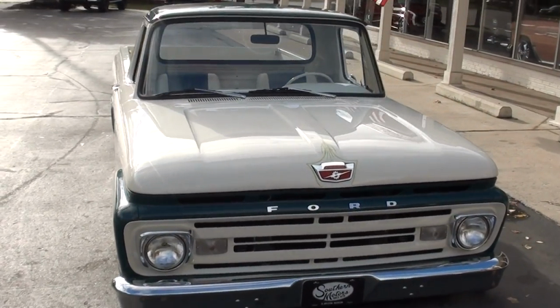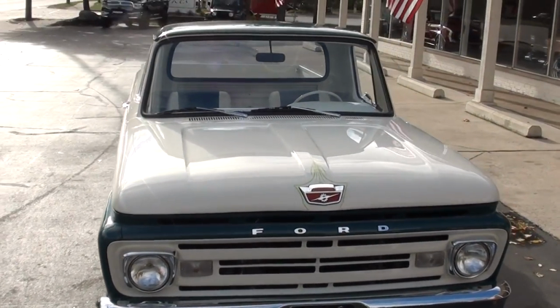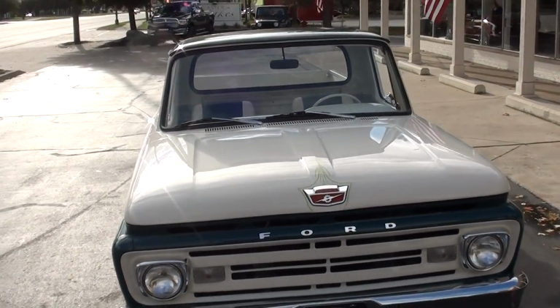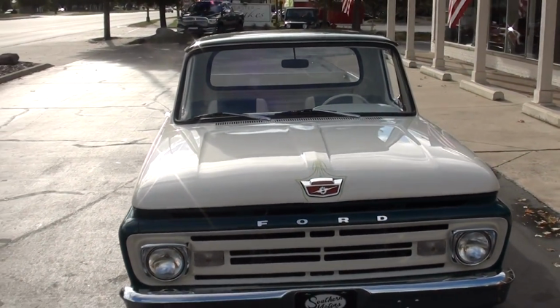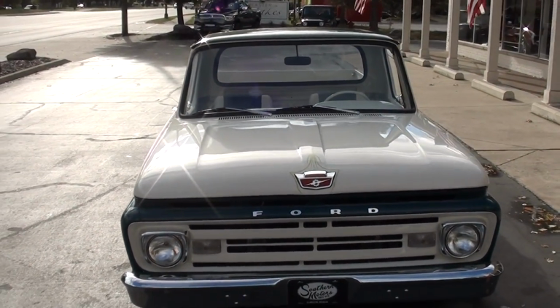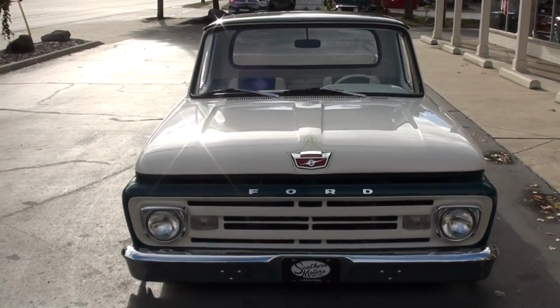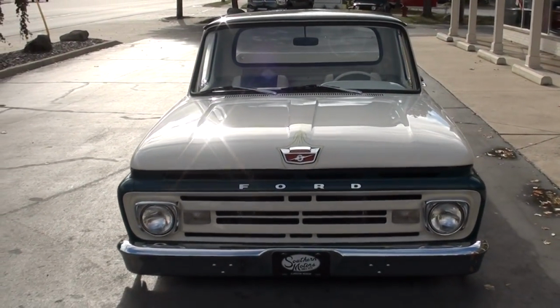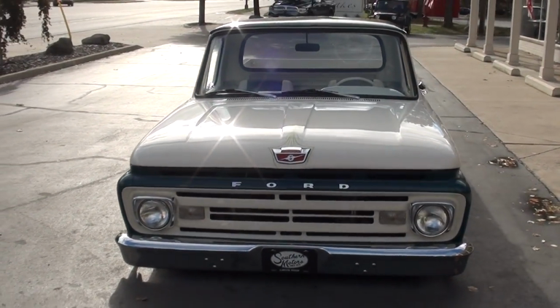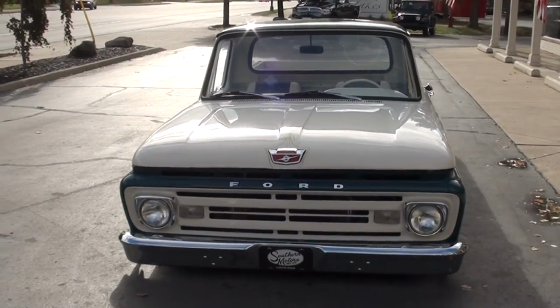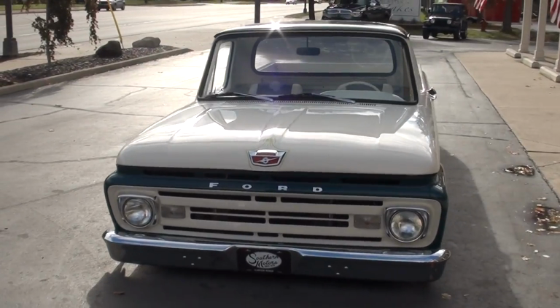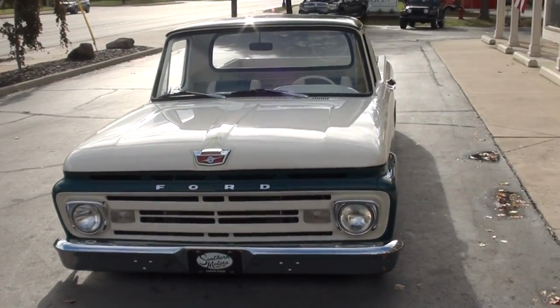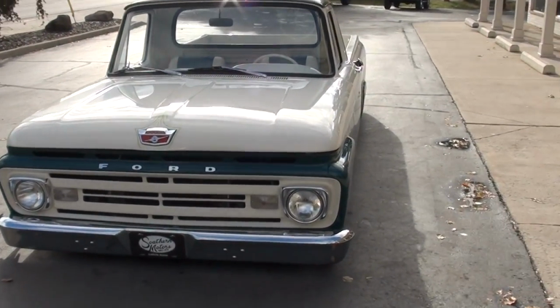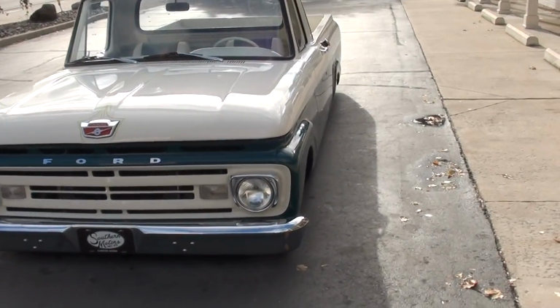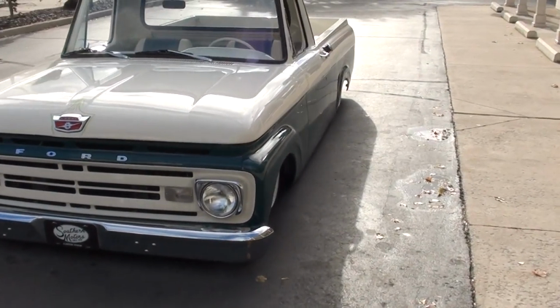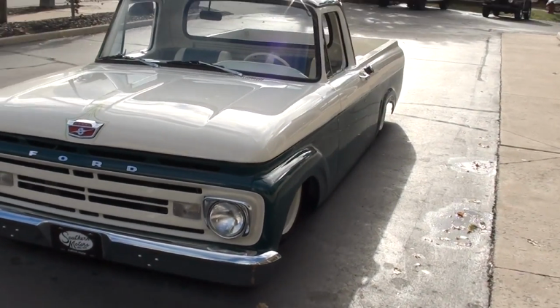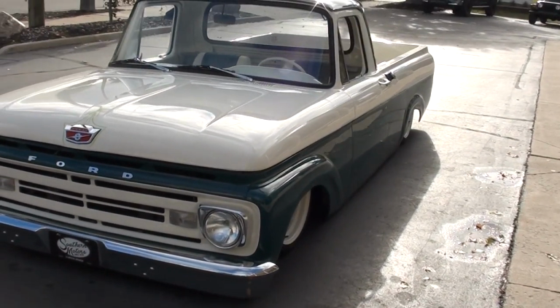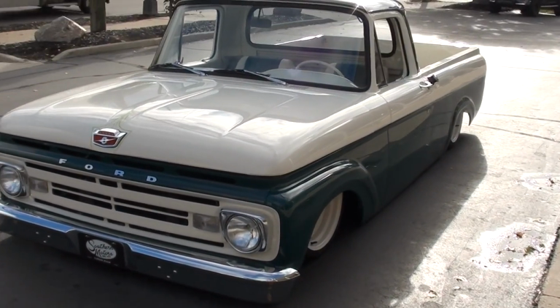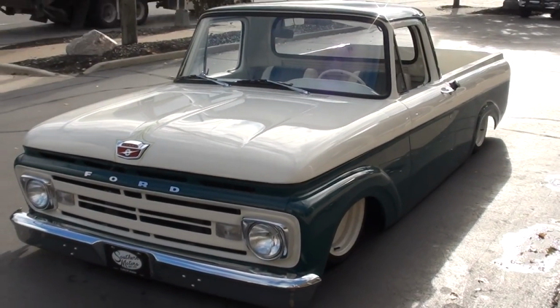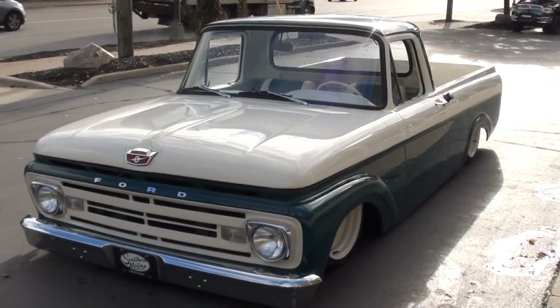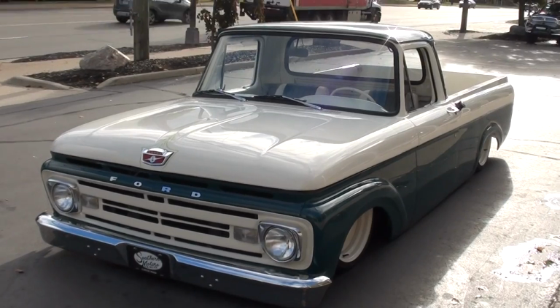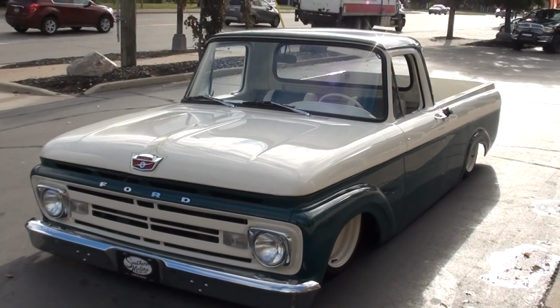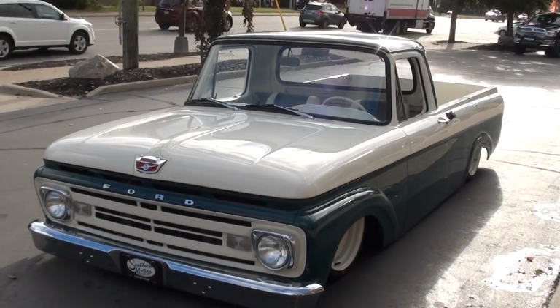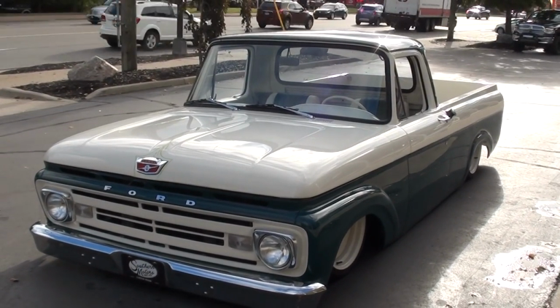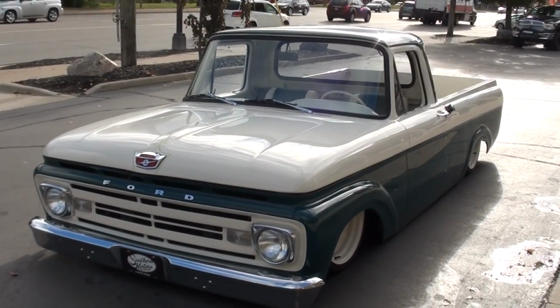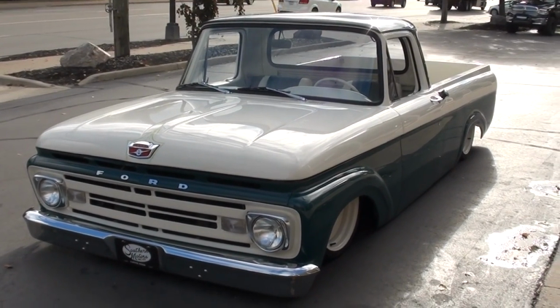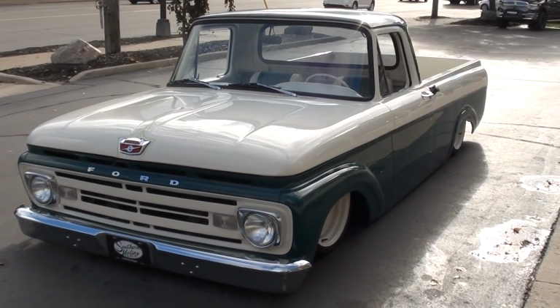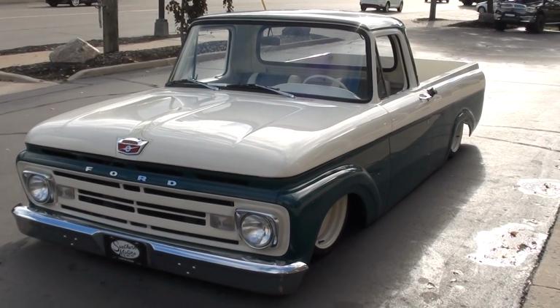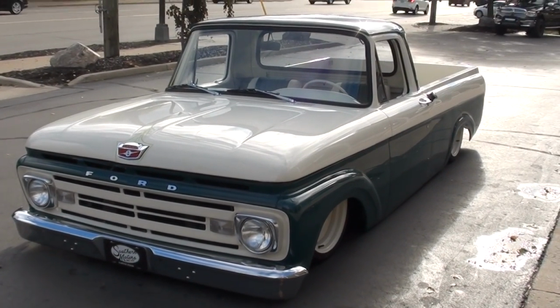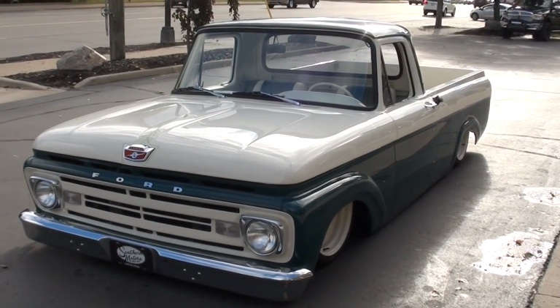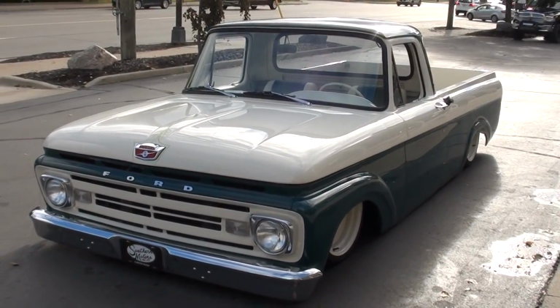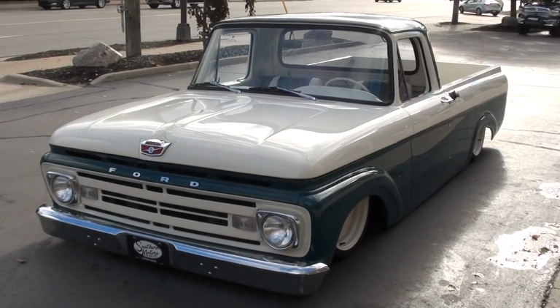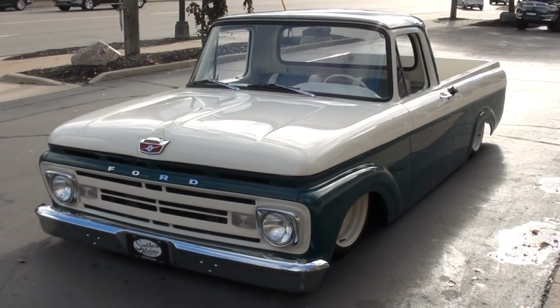Today we're going to take a look at a stunning 1962 Ford F100 Utibody truck. This is a really kind of a one-of-a-kind custom built truck. You can see it's on air ride — we got it slammed on the ground right now.